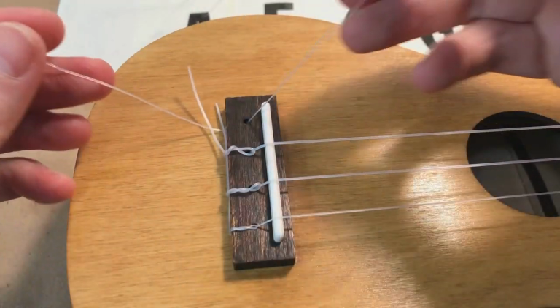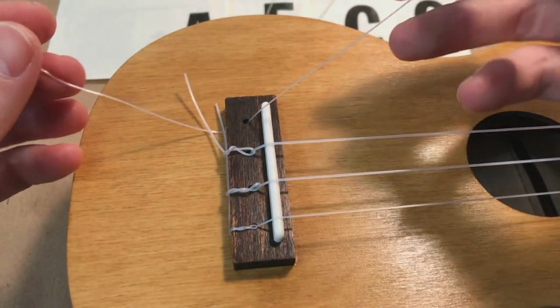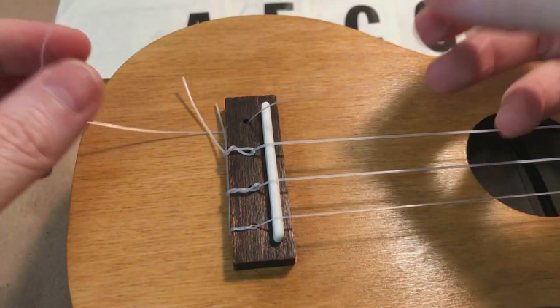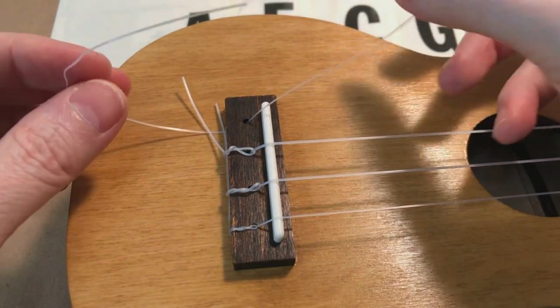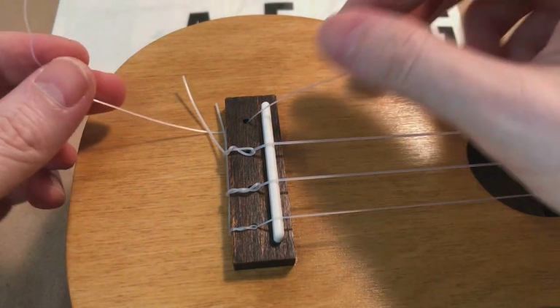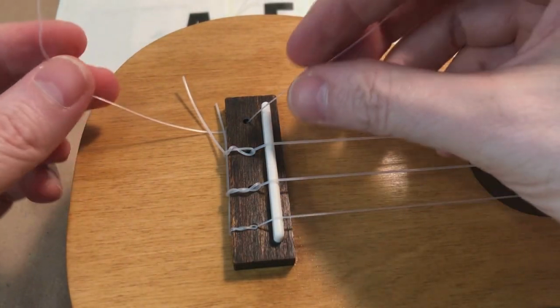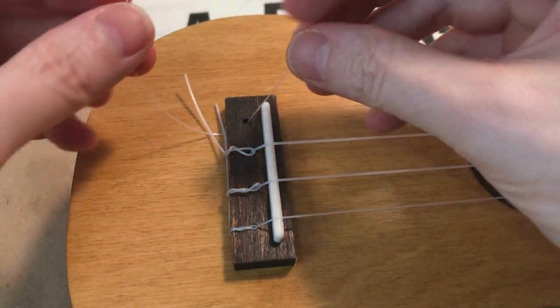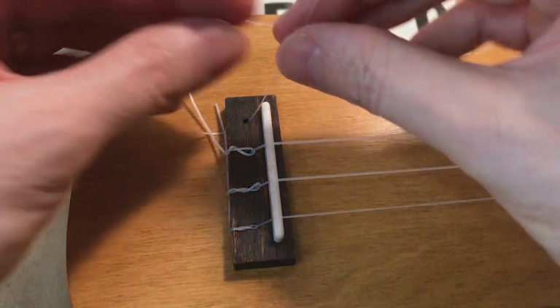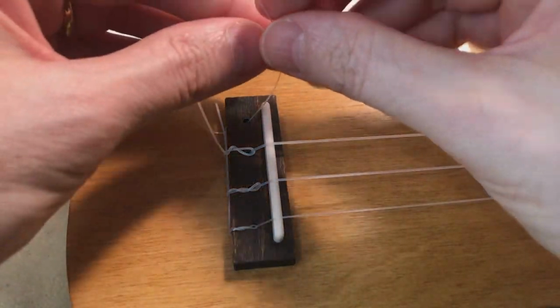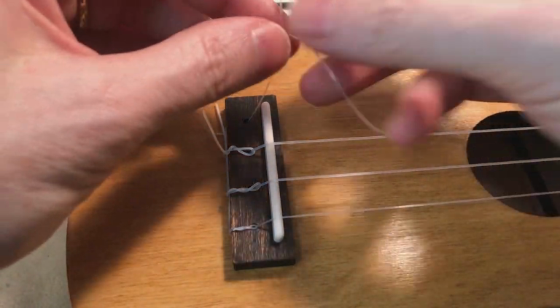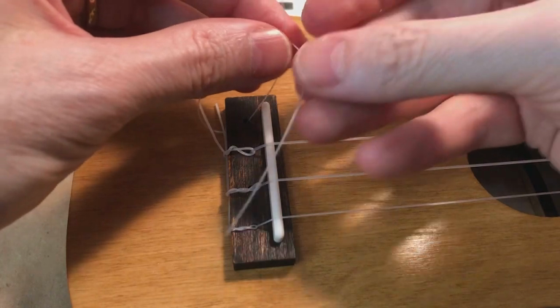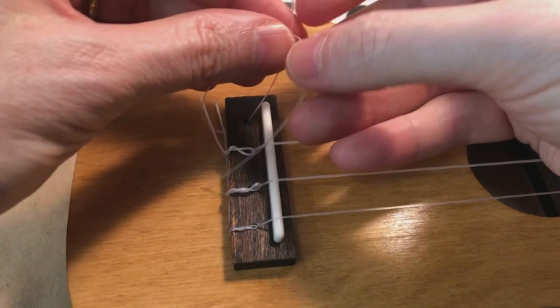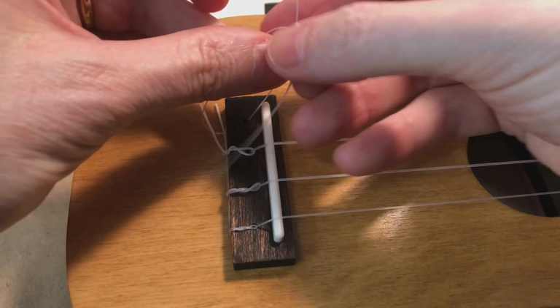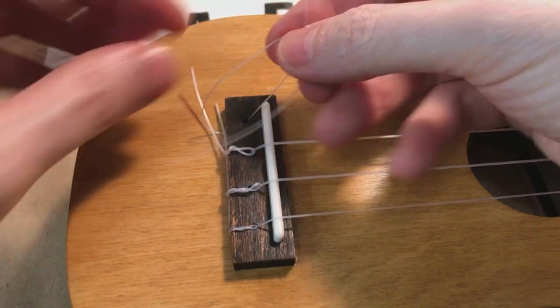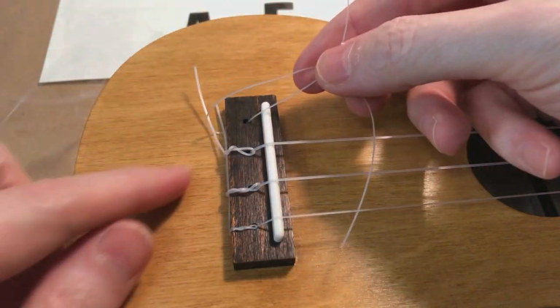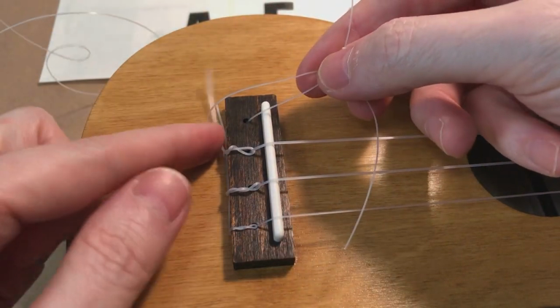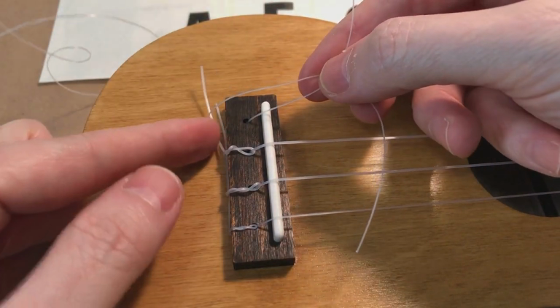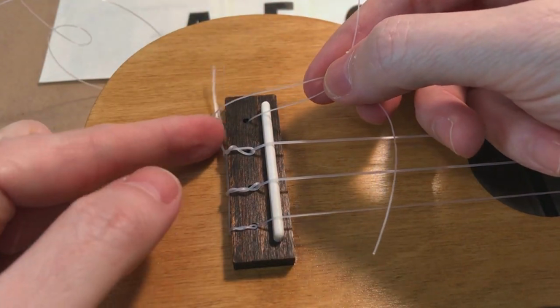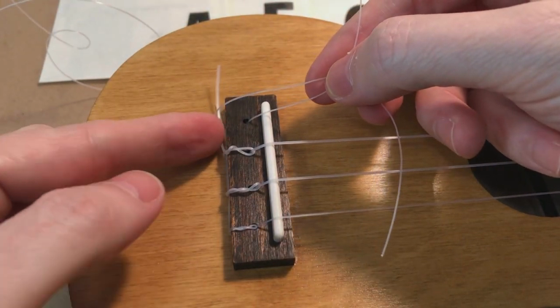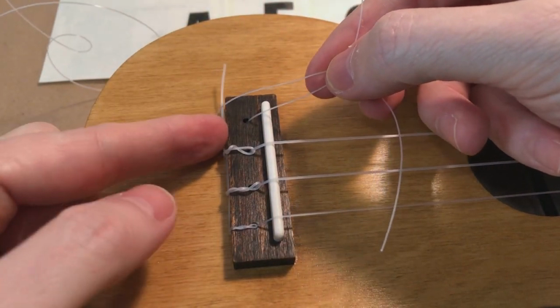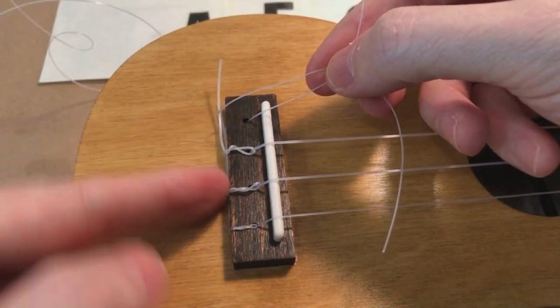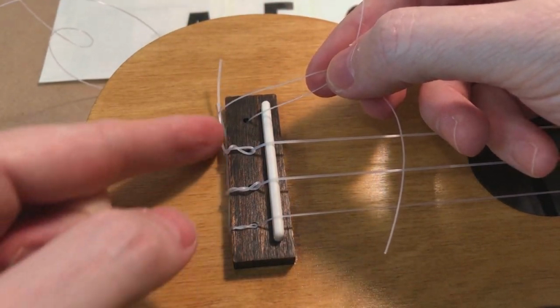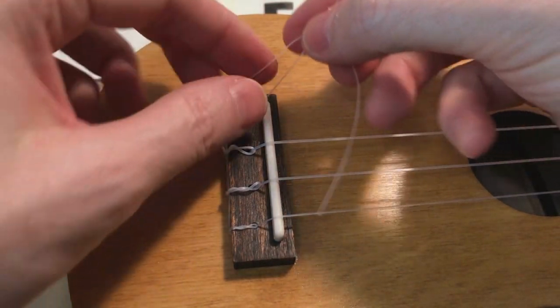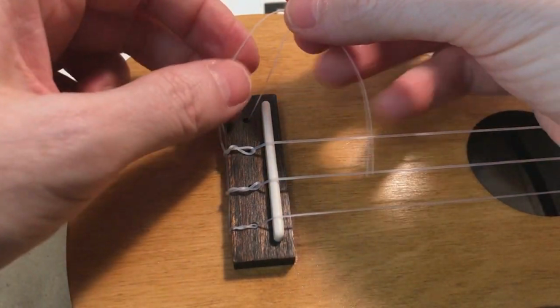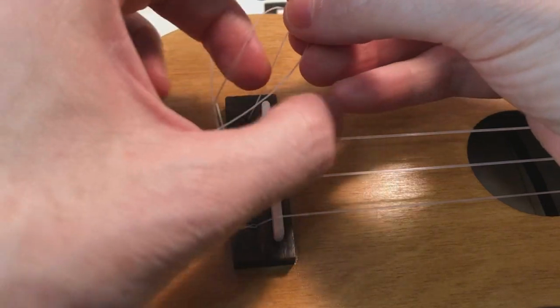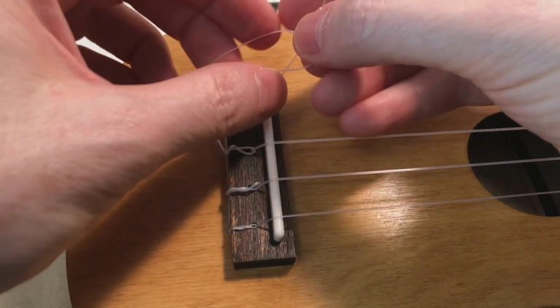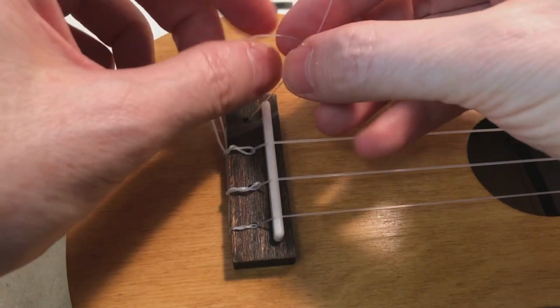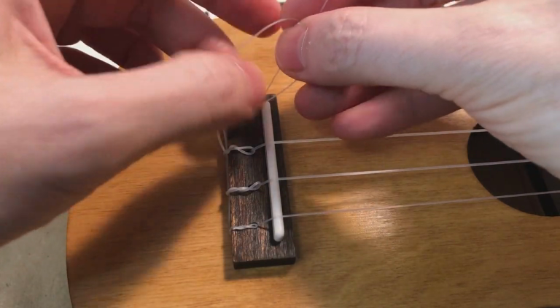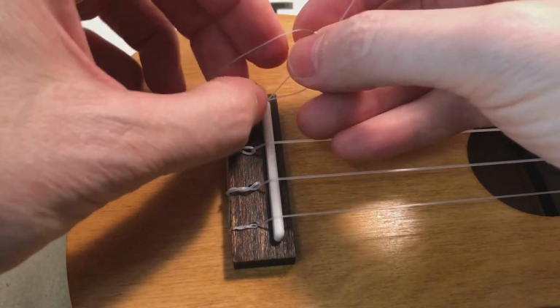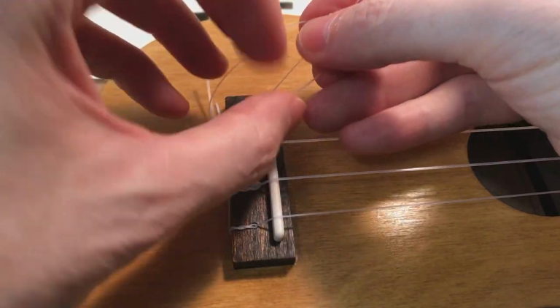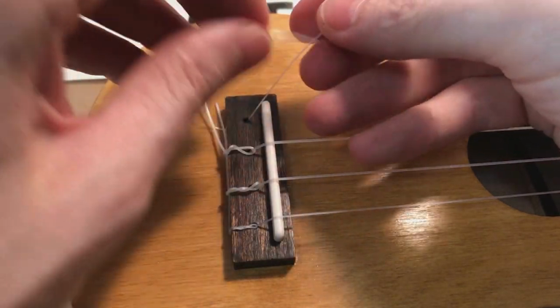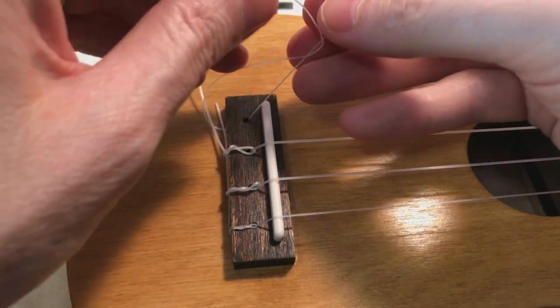Almost finished the last step, just tying on the last string here. We're tucking the strings up into each knot — I saw a video online that shows how to do that.